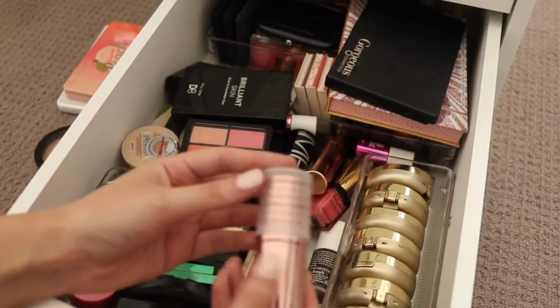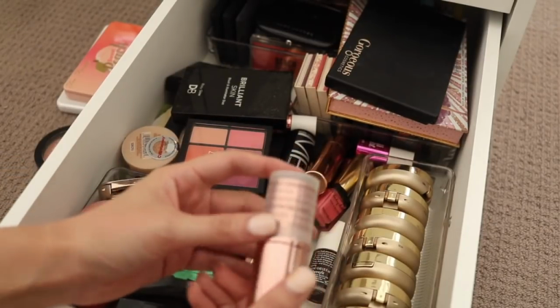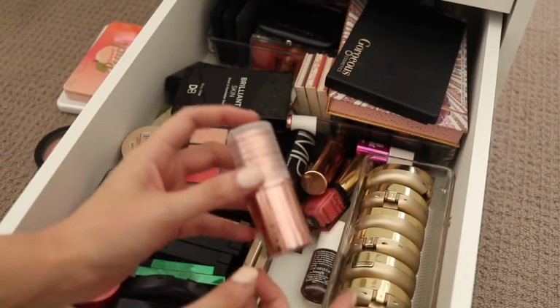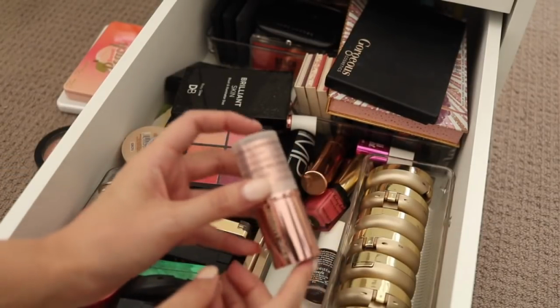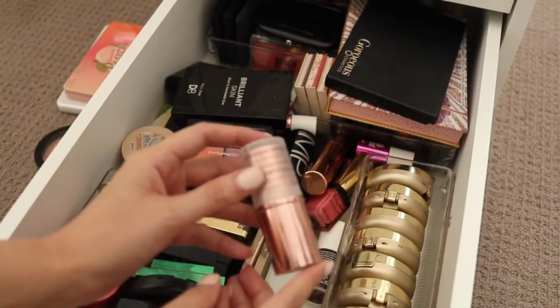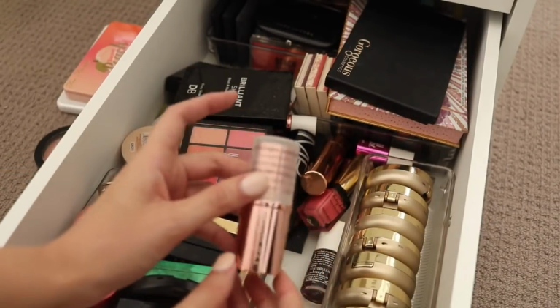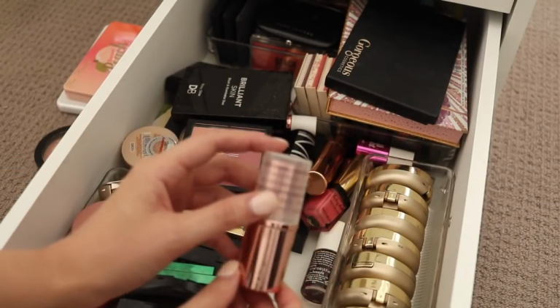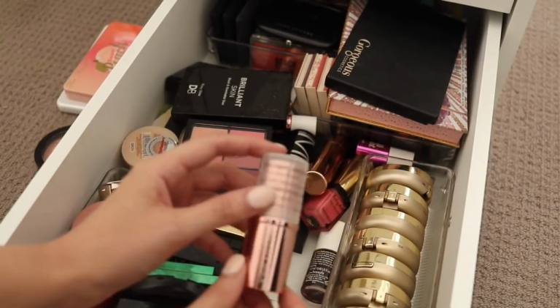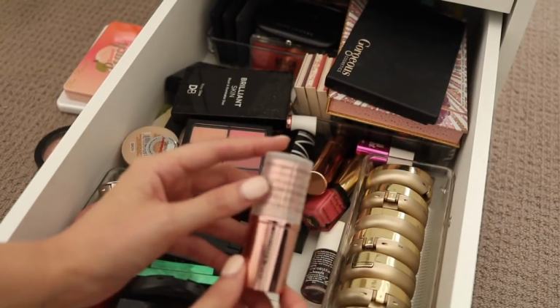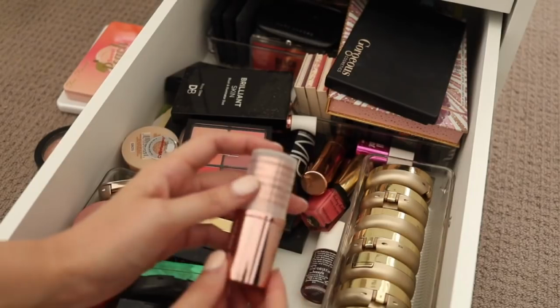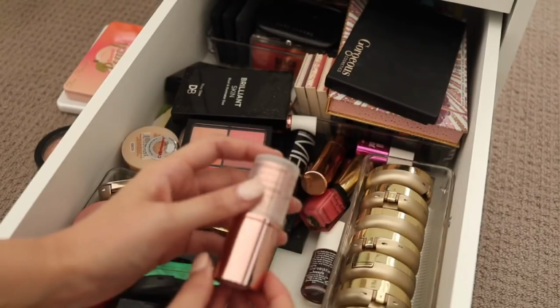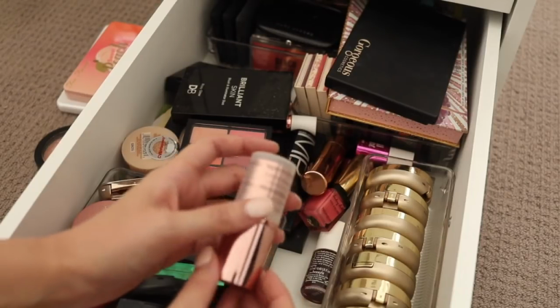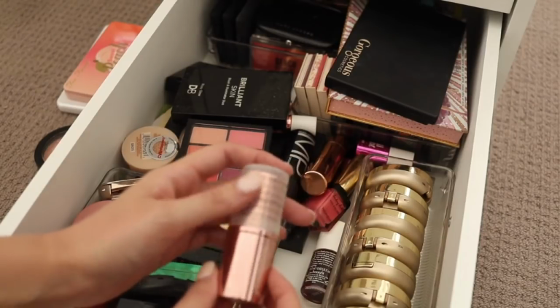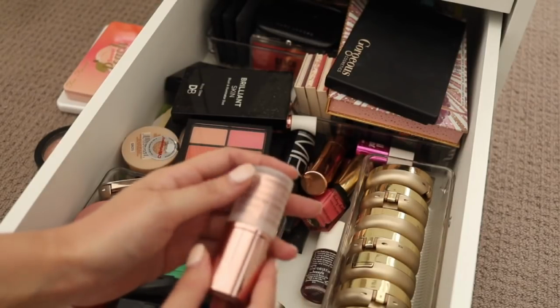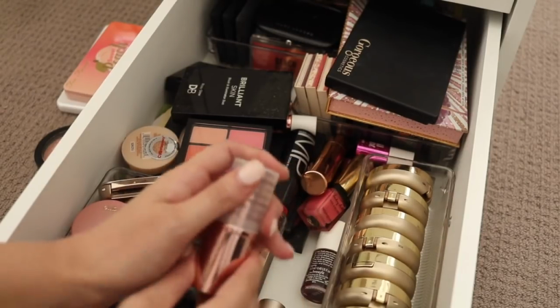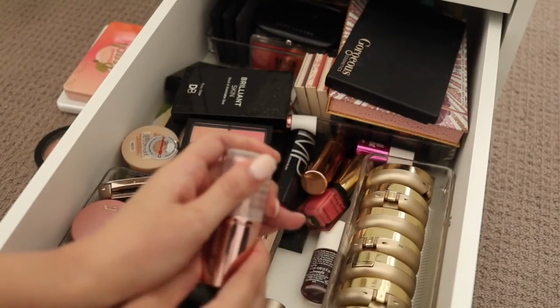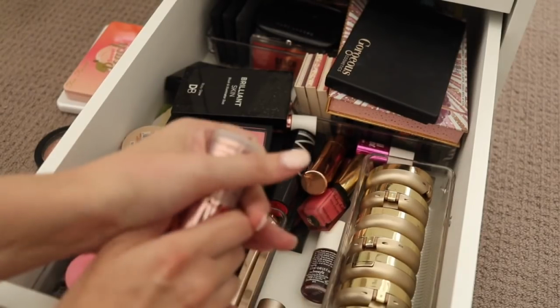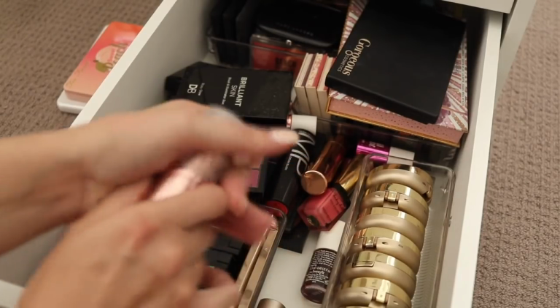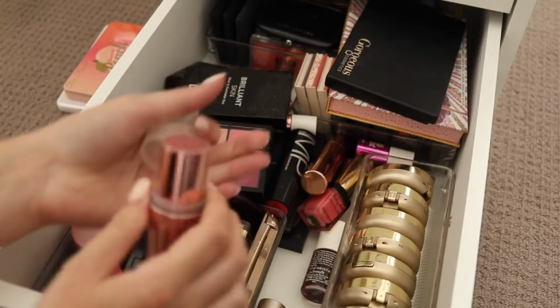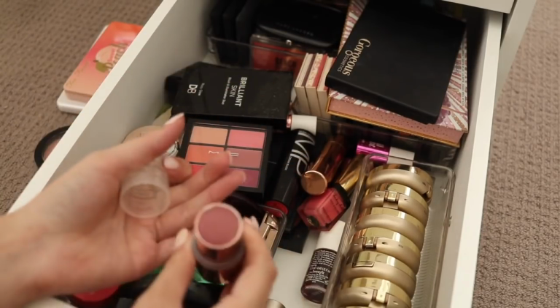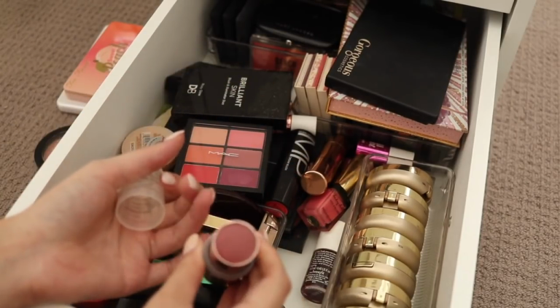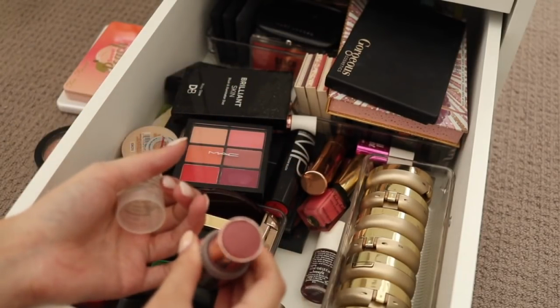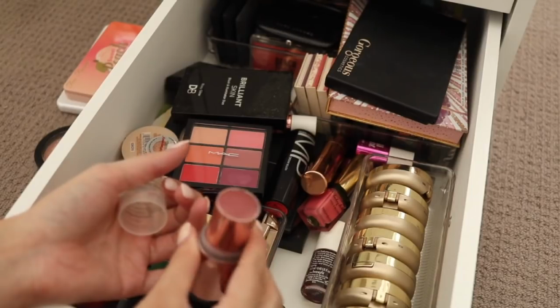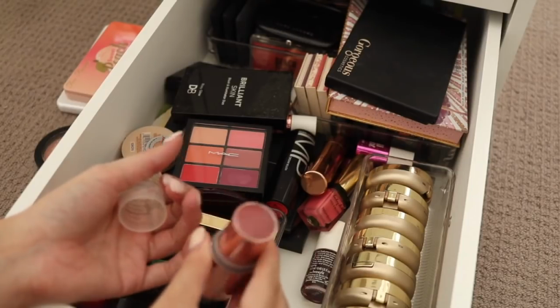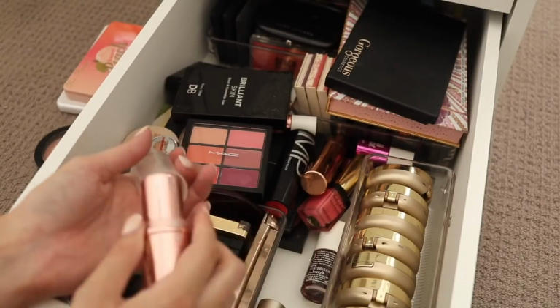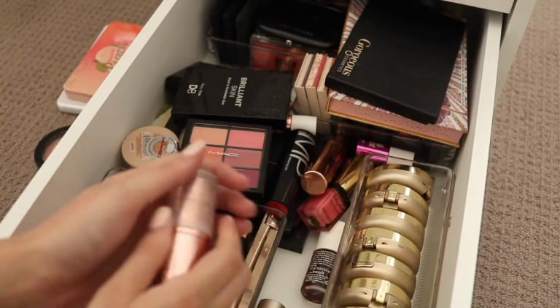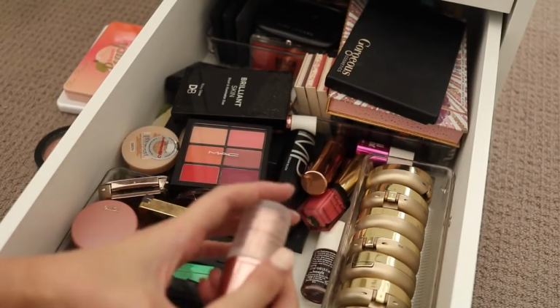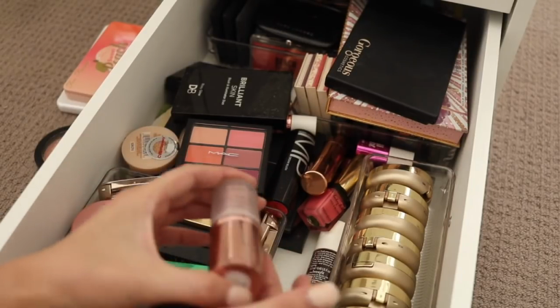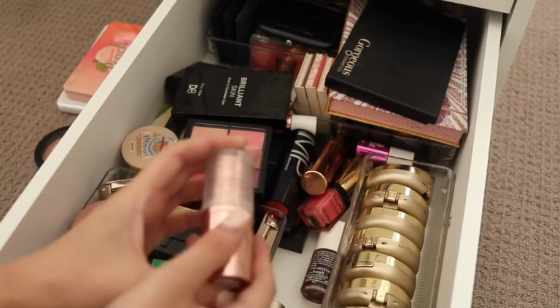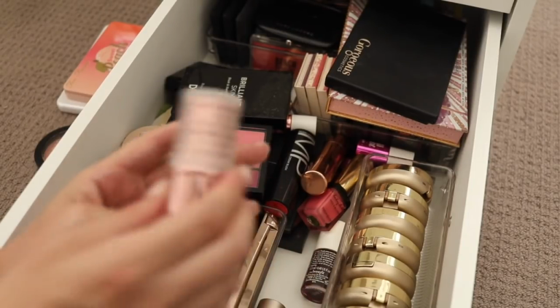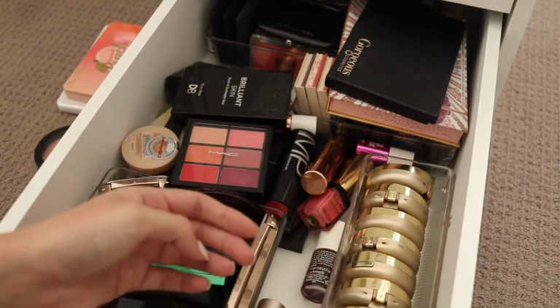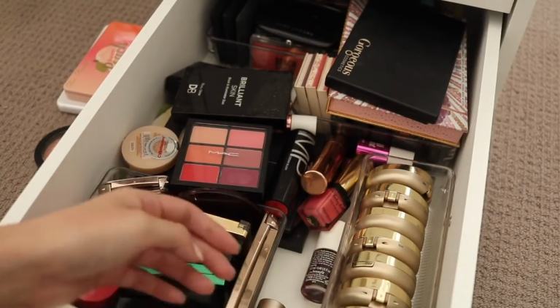I have been really into cream blushes of late, but this one is from Josie Moran and I just don't find myself using it. It's a very pretty berry colour but I think I'm going to put that in the giveaway pile.